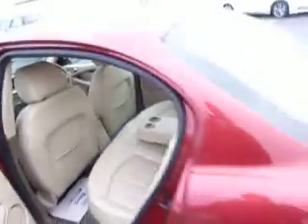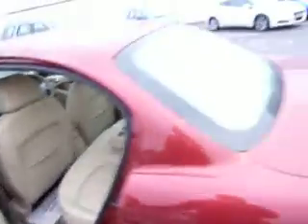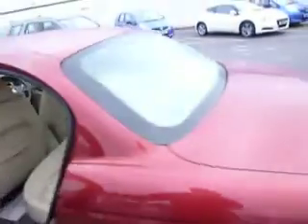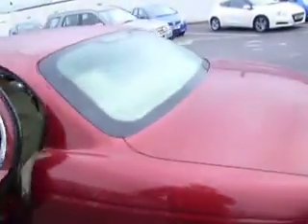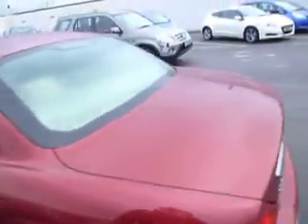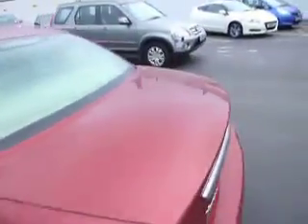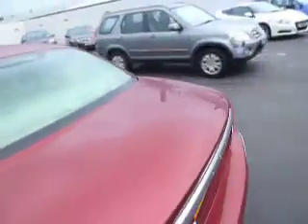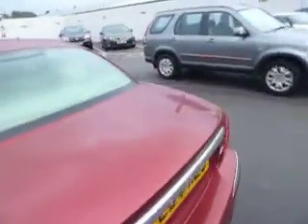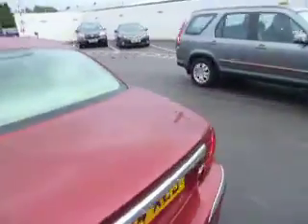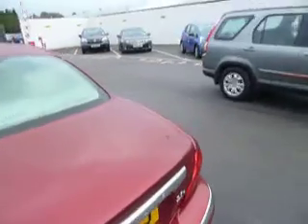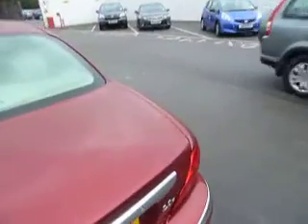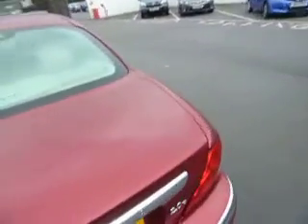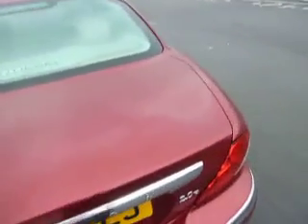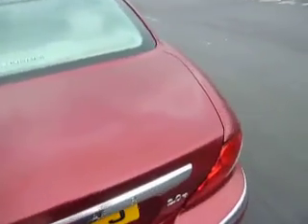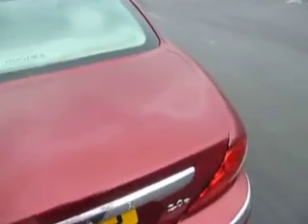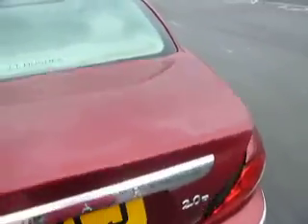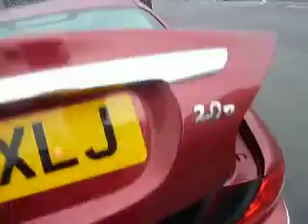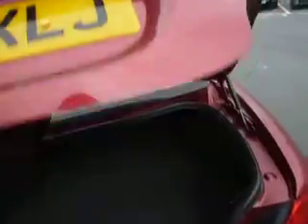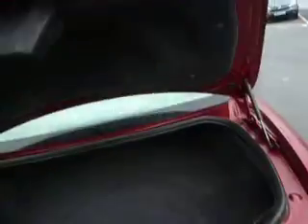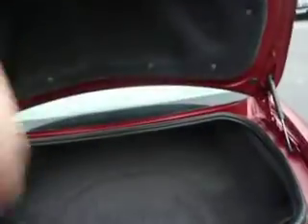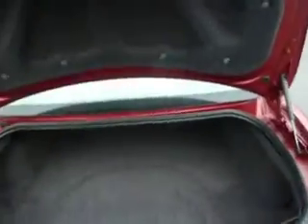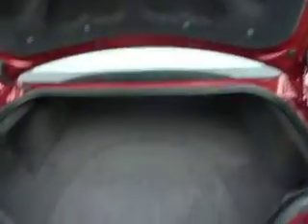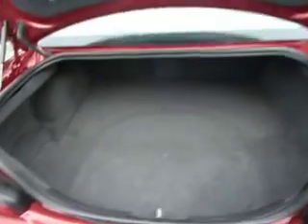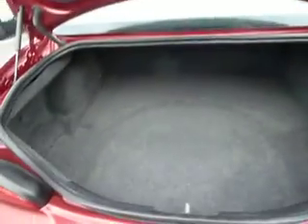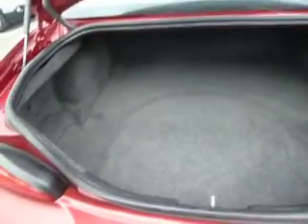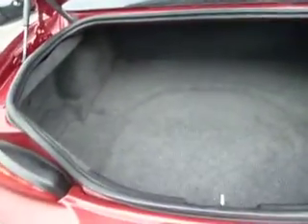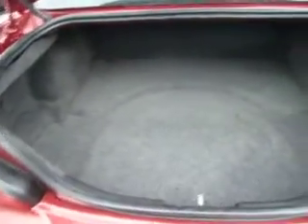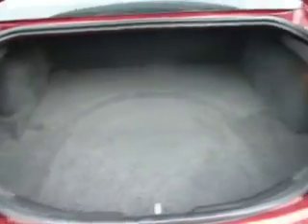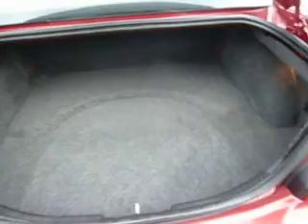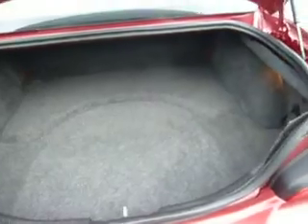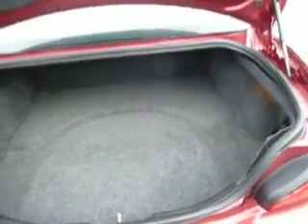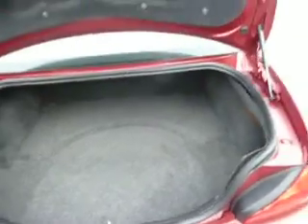Just looking around the boot side, we can see you've got more than enough room in this car for your golf clubs. You can slot them in straight there and pull them straight back out.